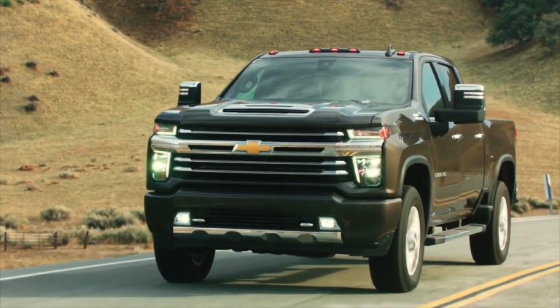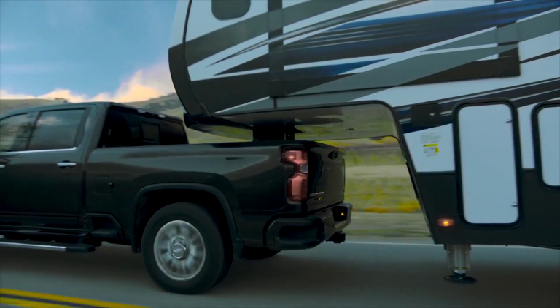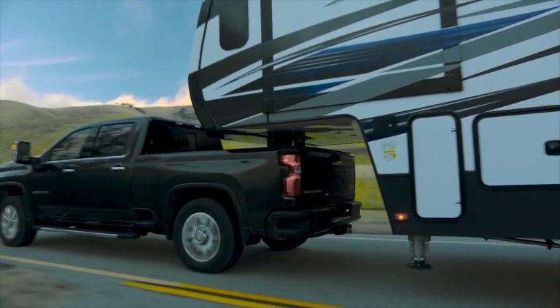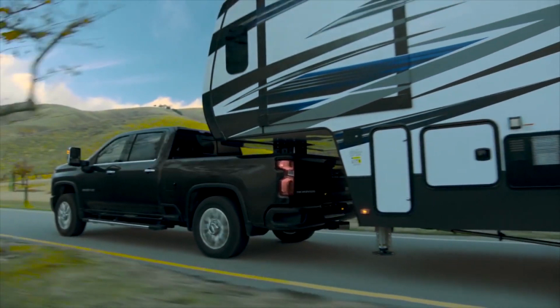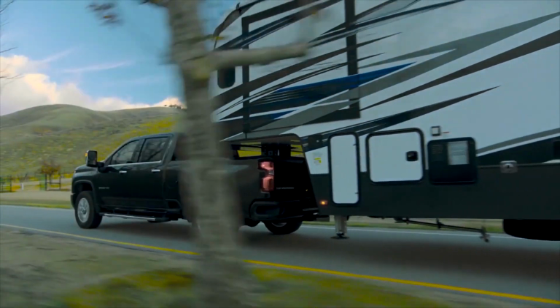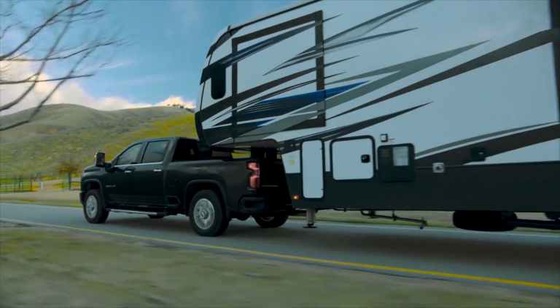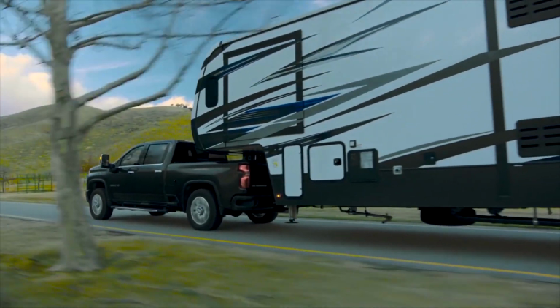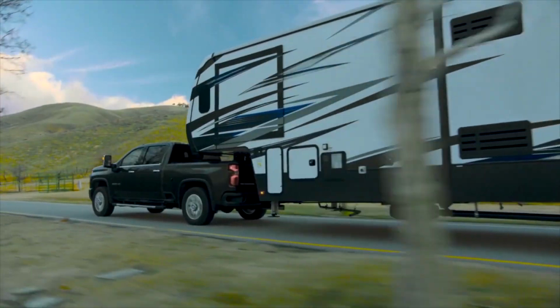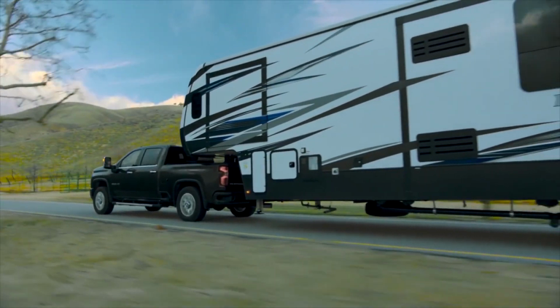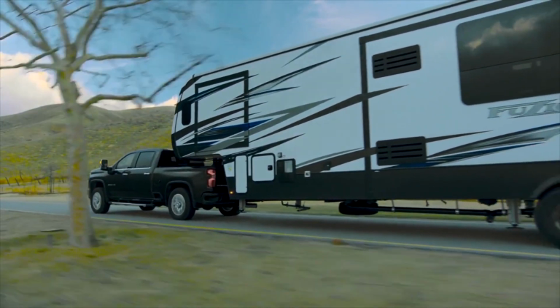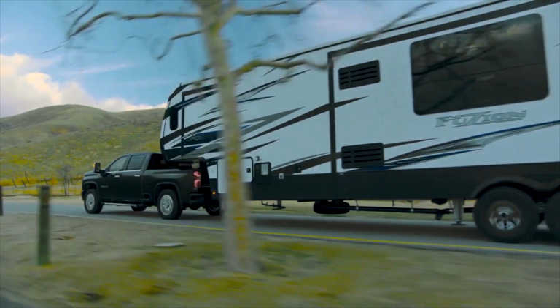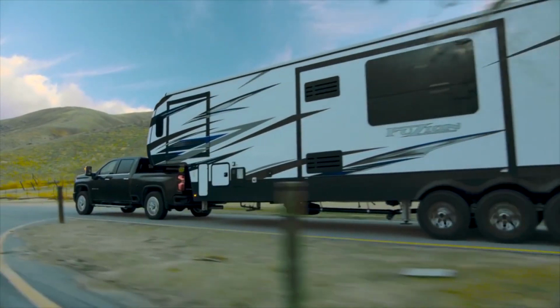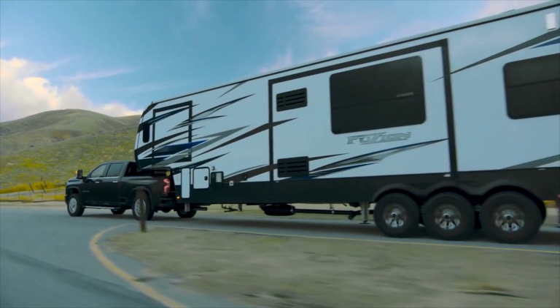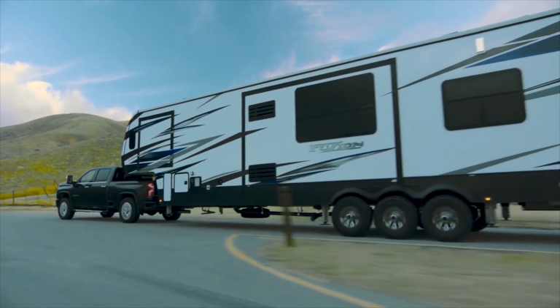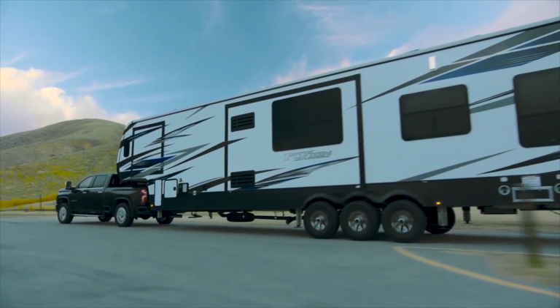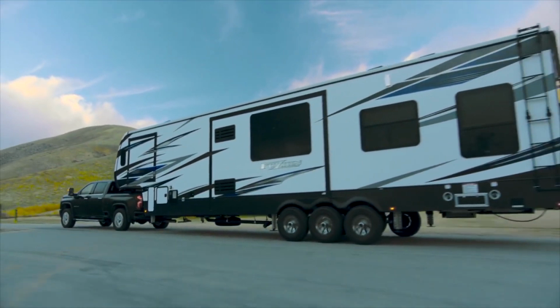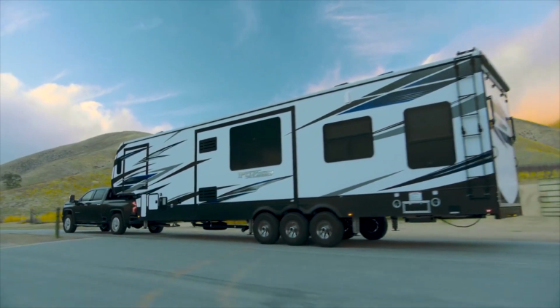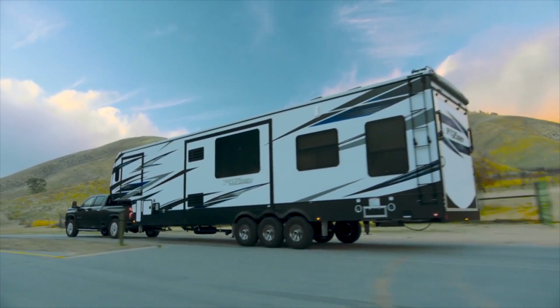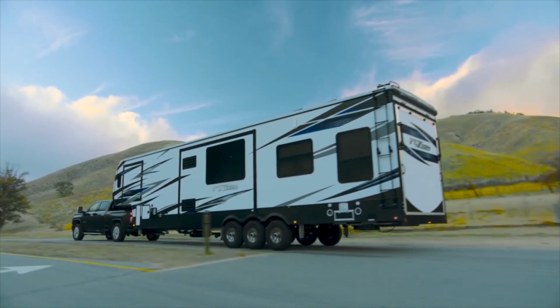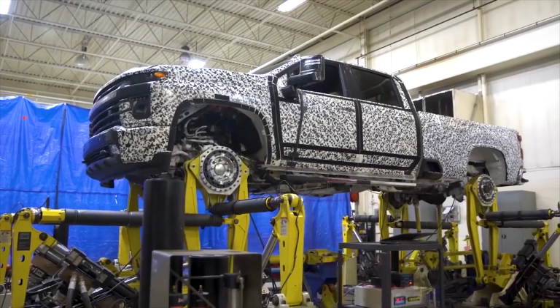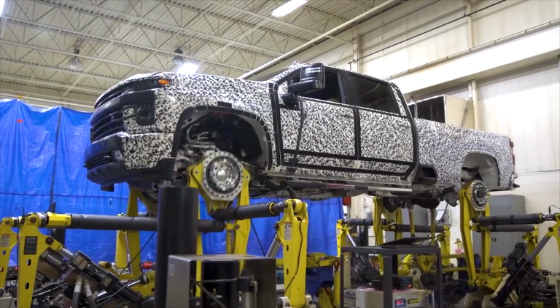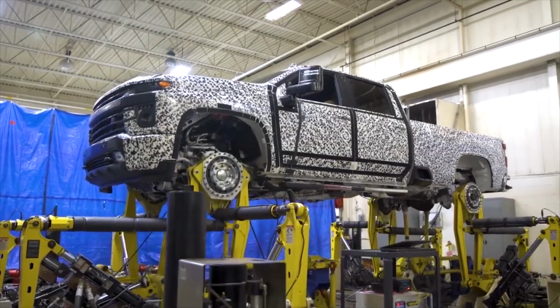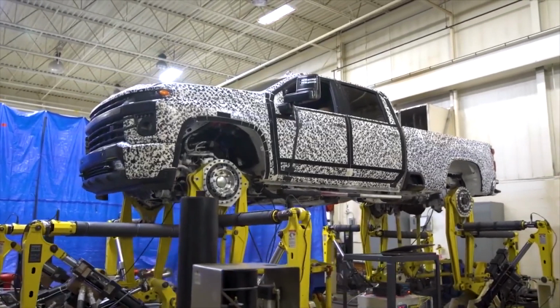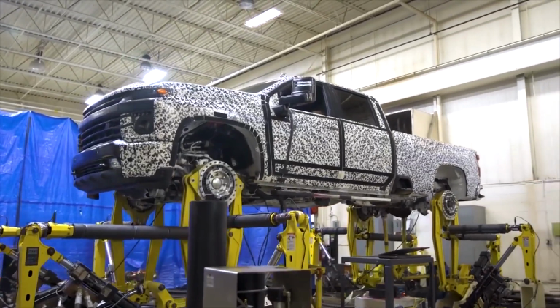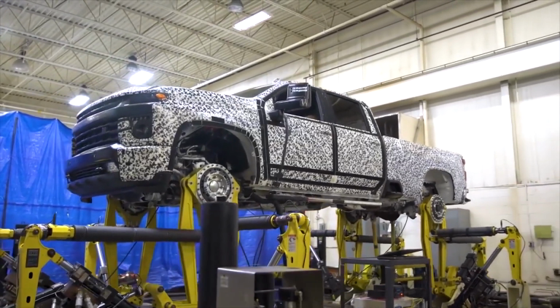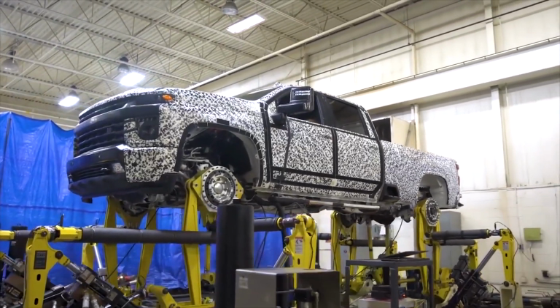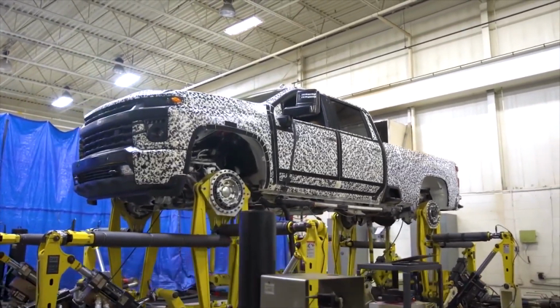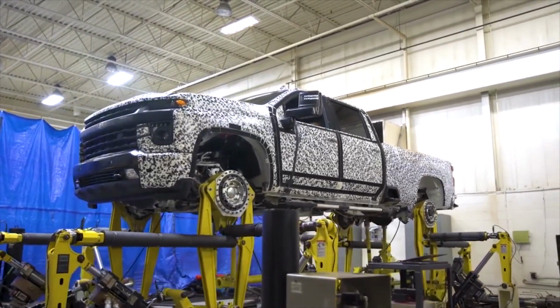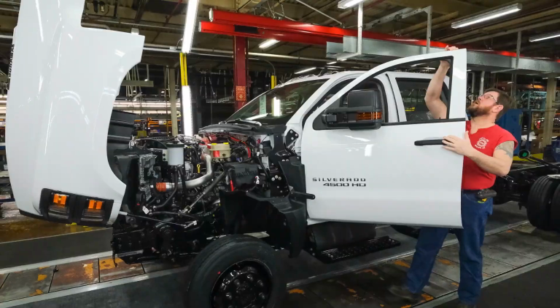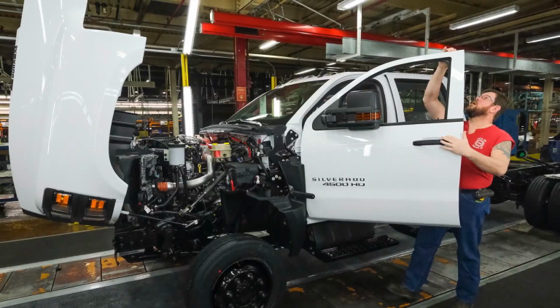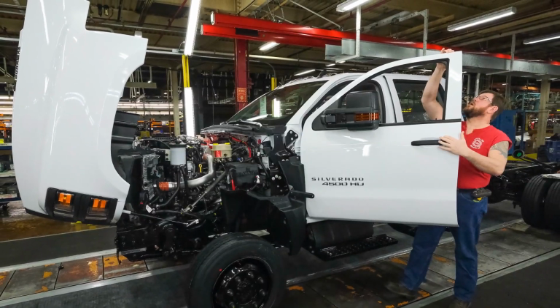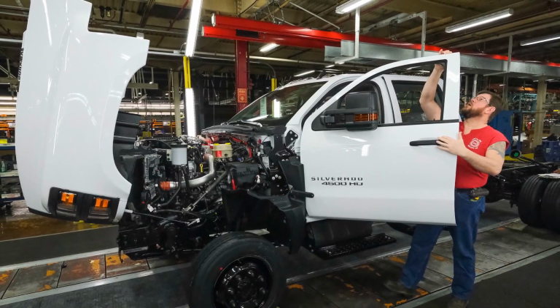It can tow up to 35,500 pounds — that's over 80 full-size African lions. It is also the third all-new Chevrolet Silverado in just 18 months, each designed for a different customer.